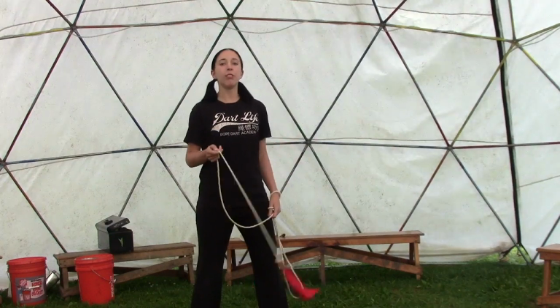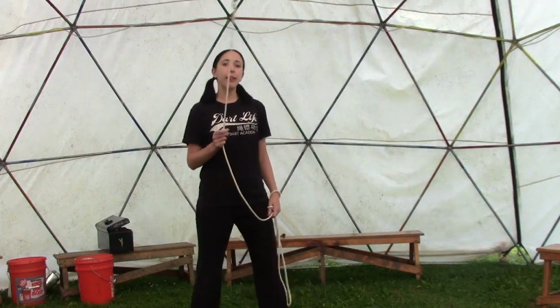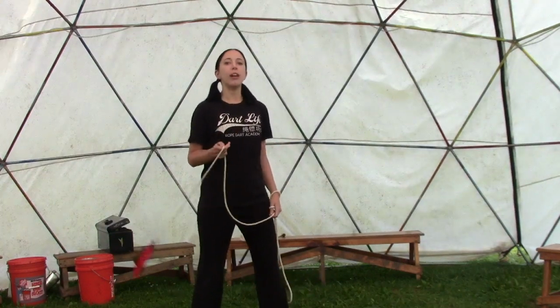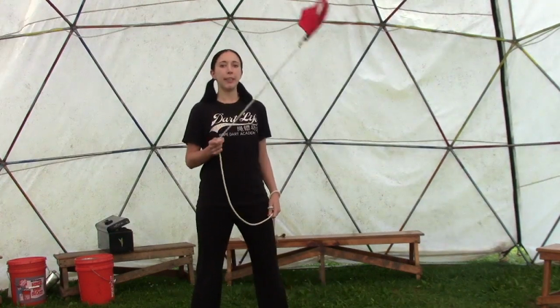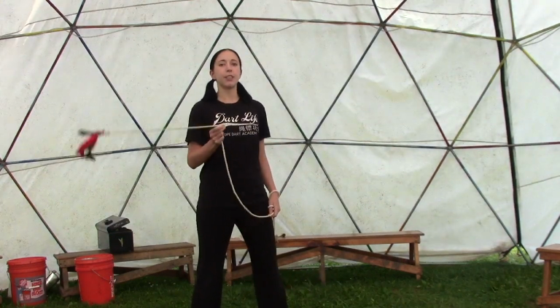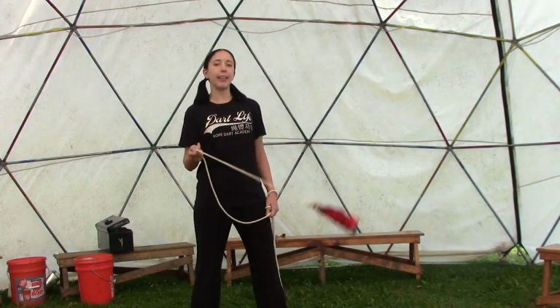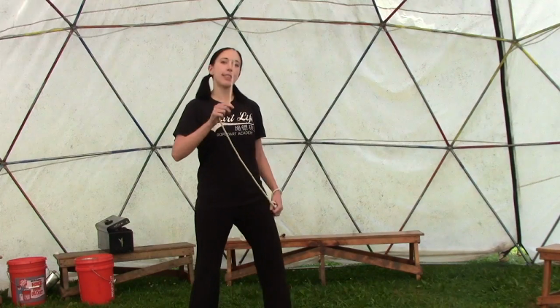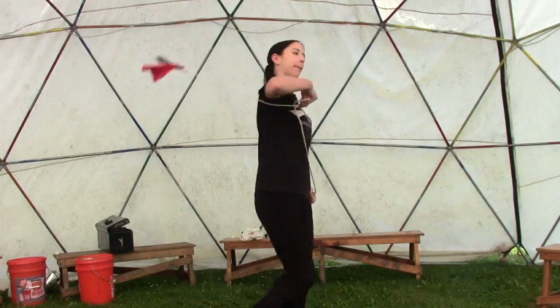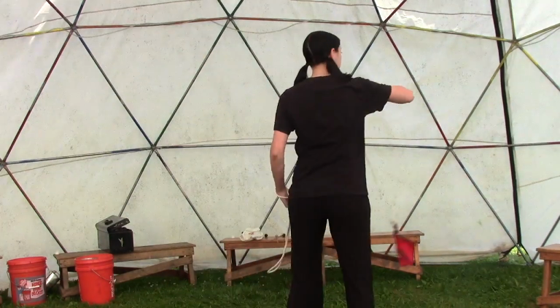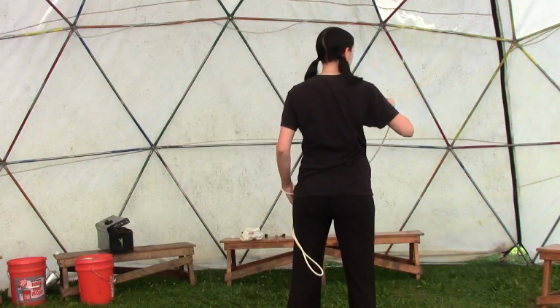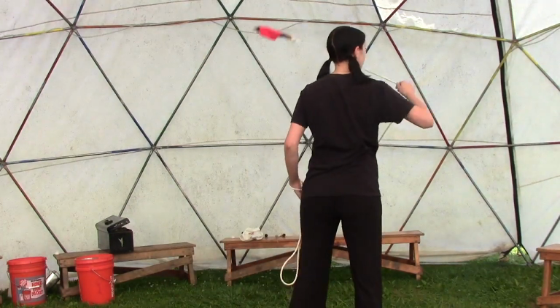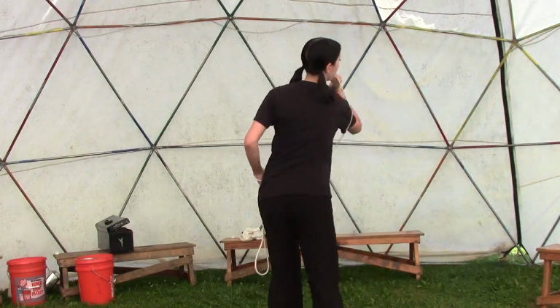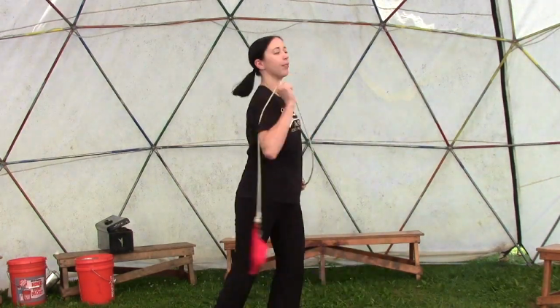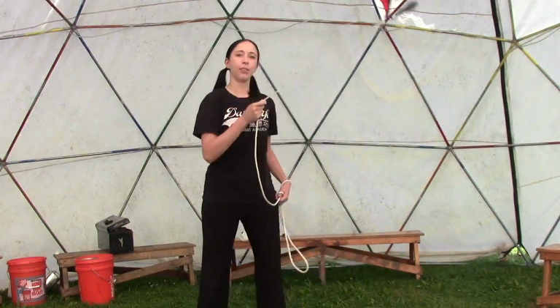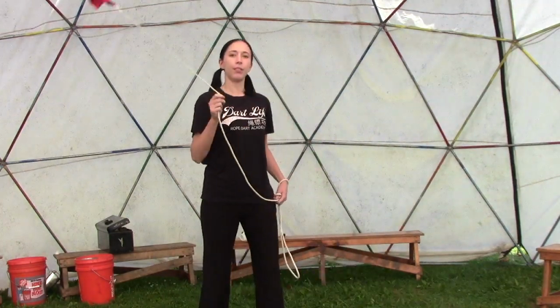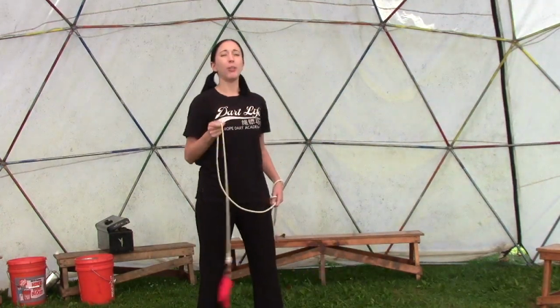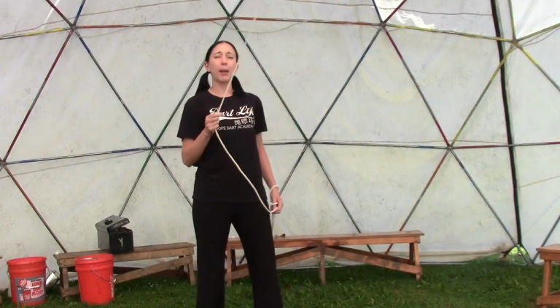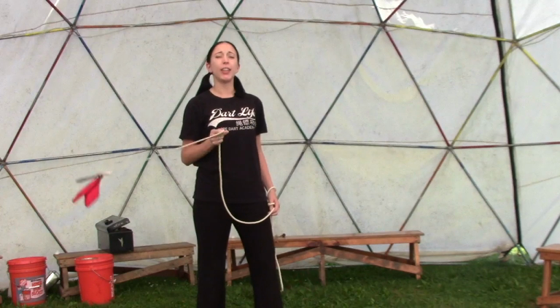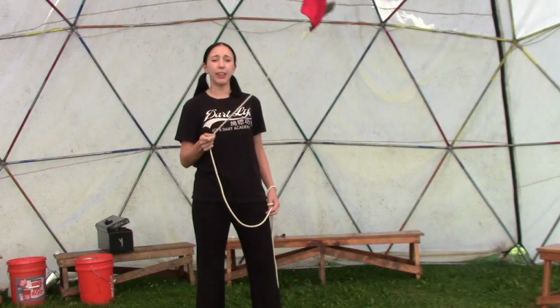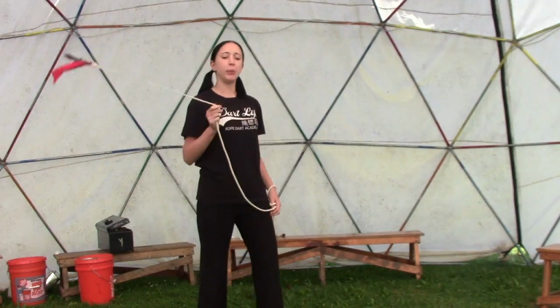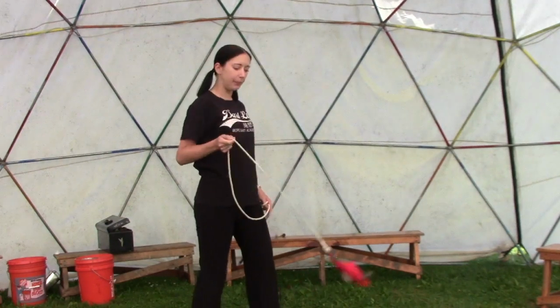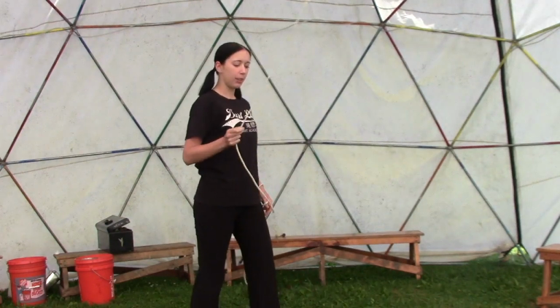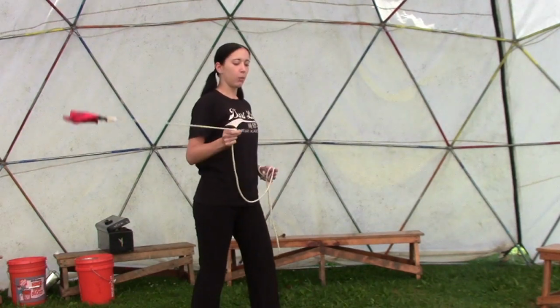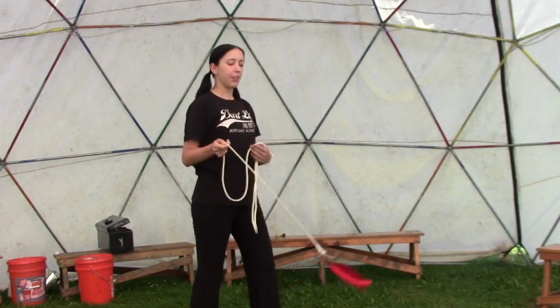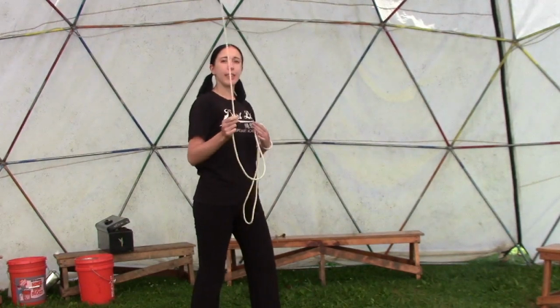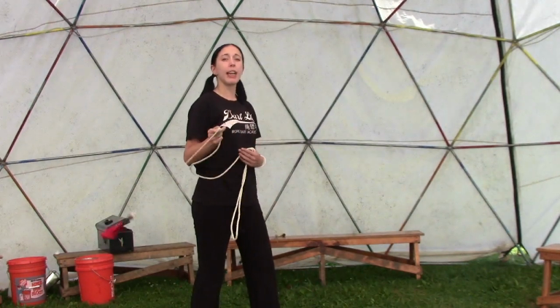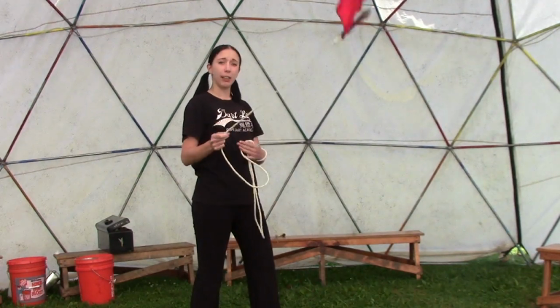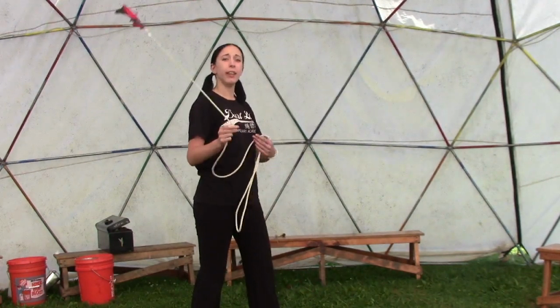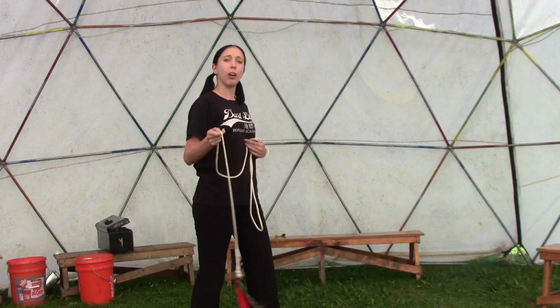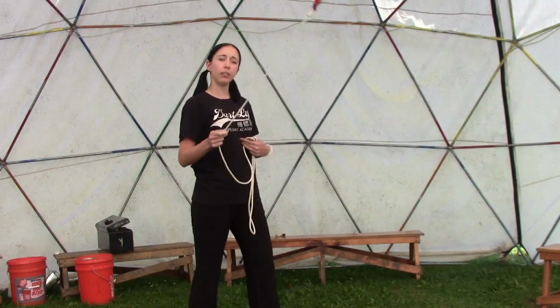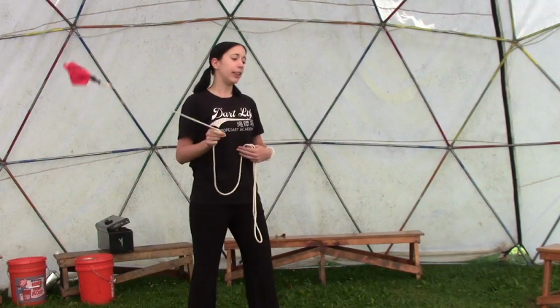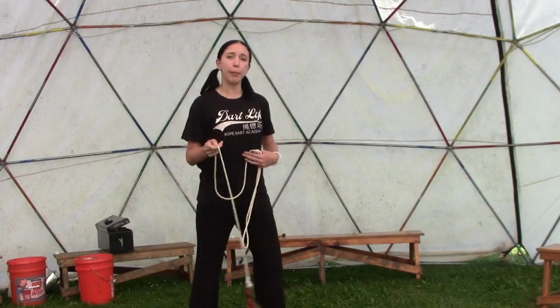From there we learned our elbow spins, so they look like this. We also practiced transitioning from wheel plane, where the dart is on the side of me like a wheel, into wall plane.